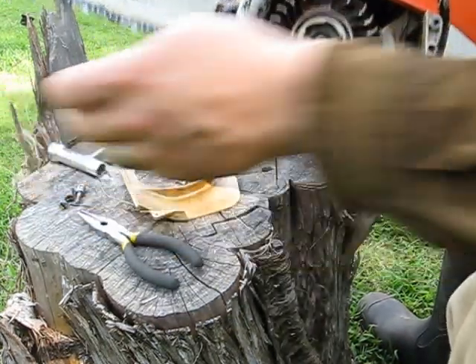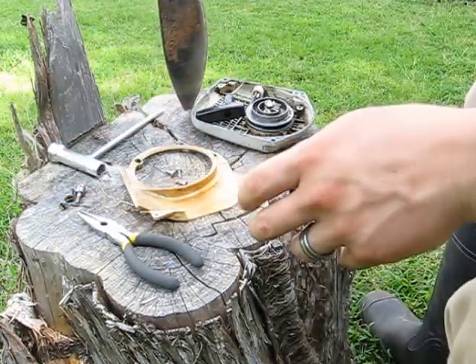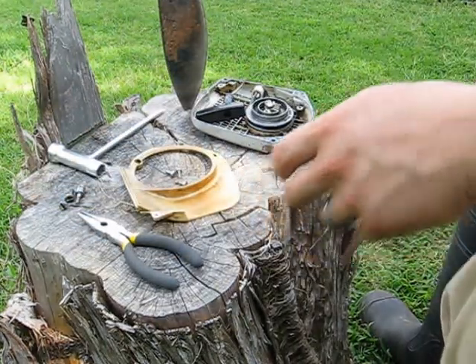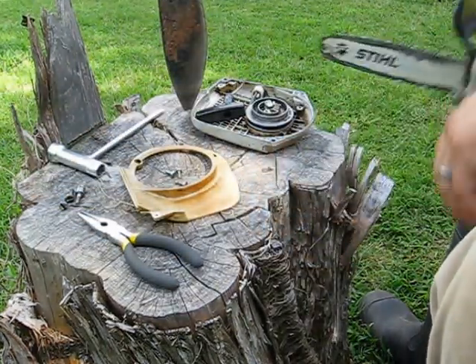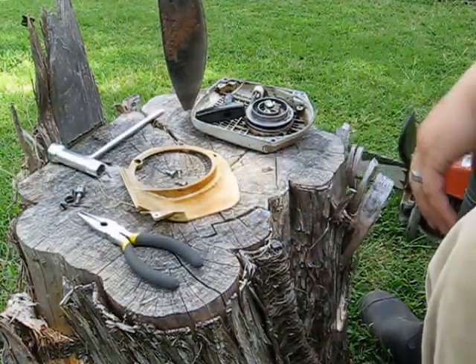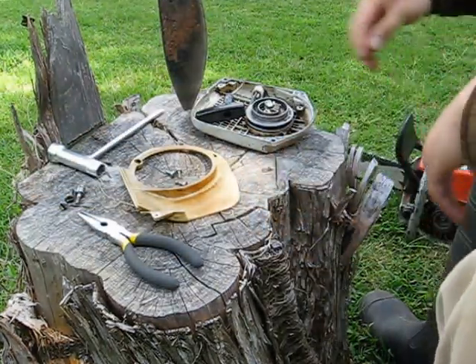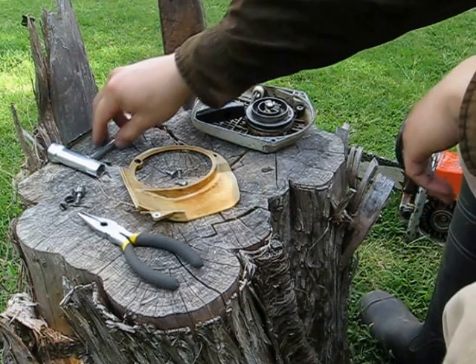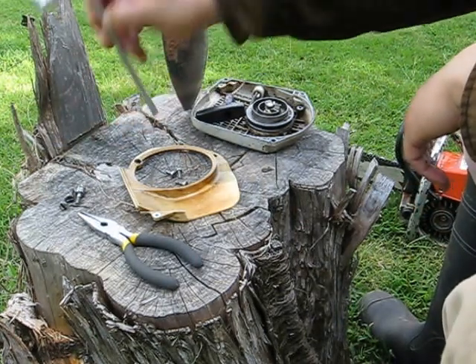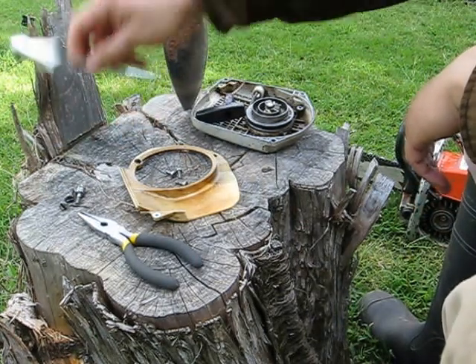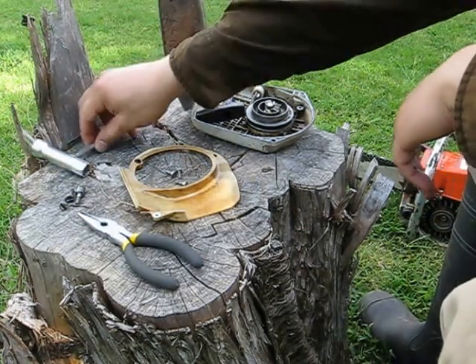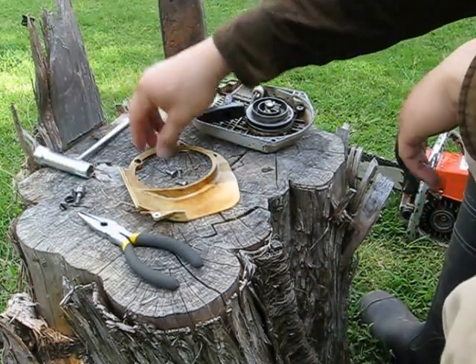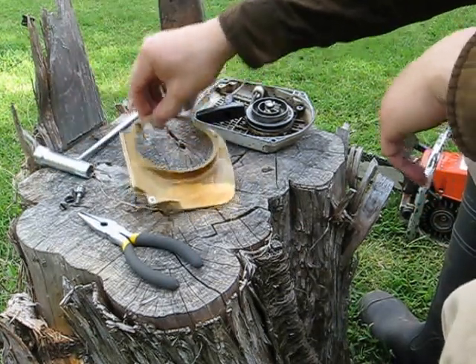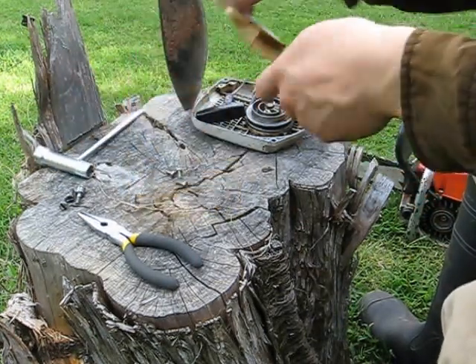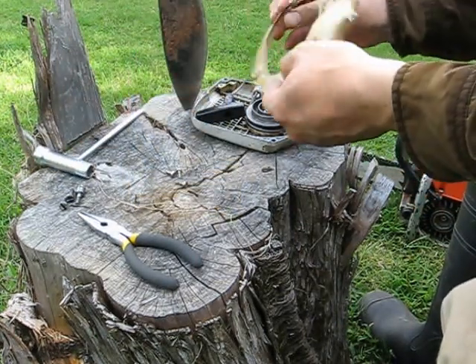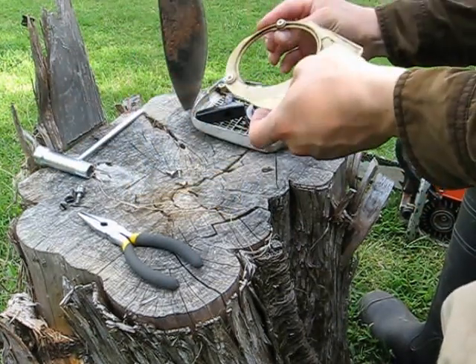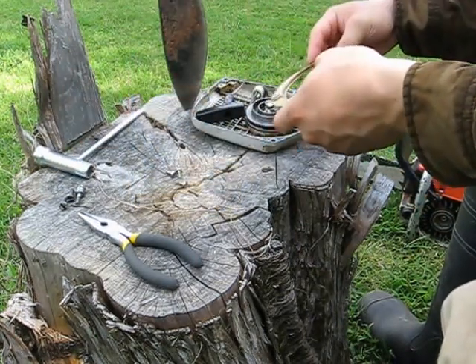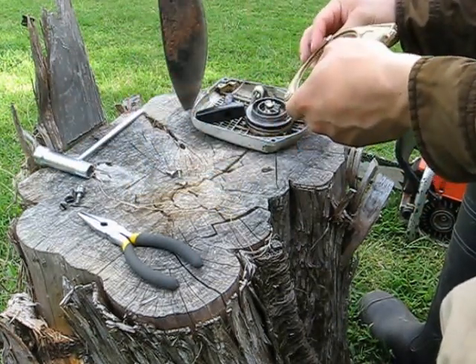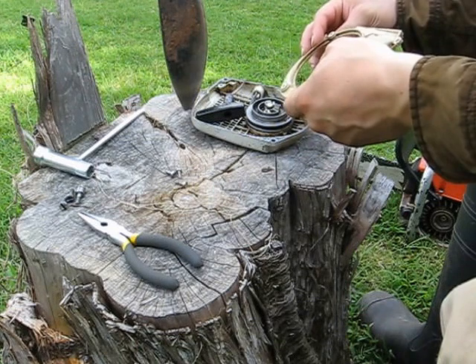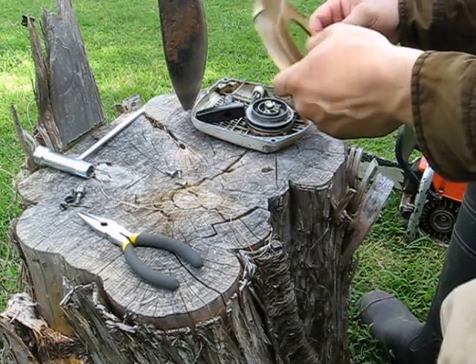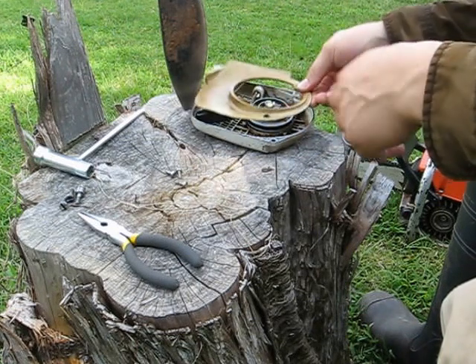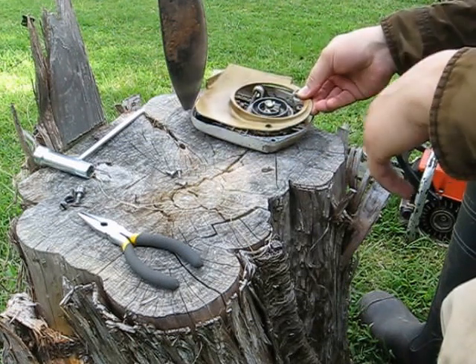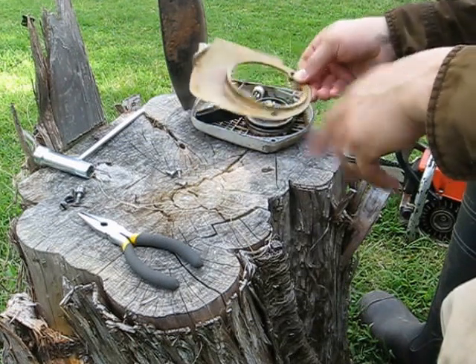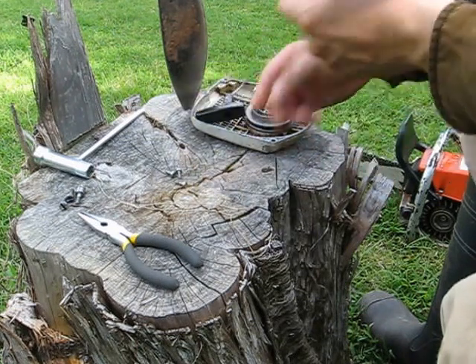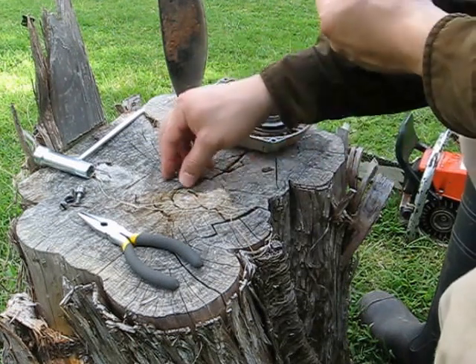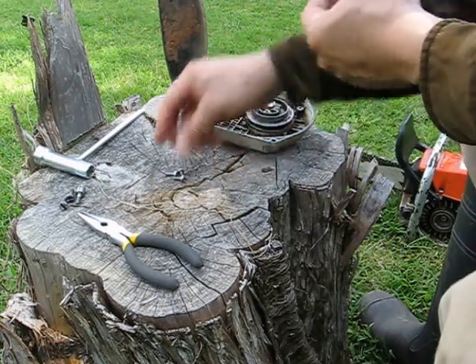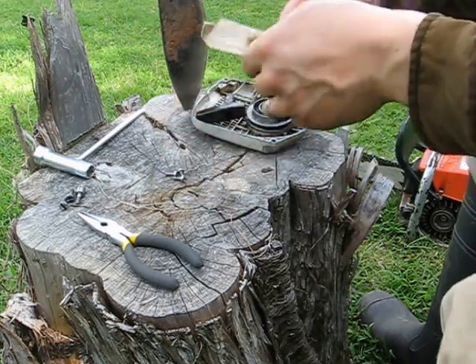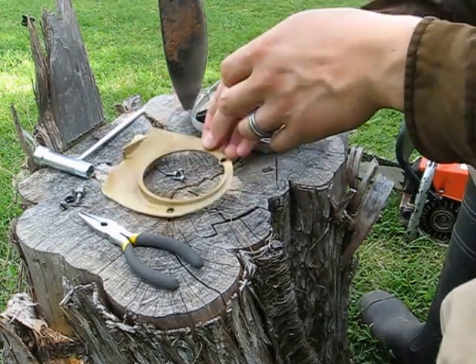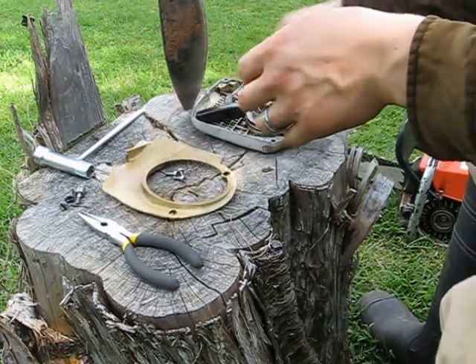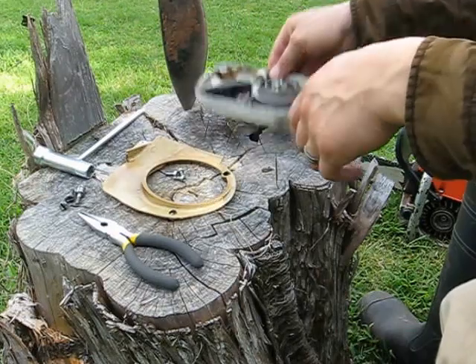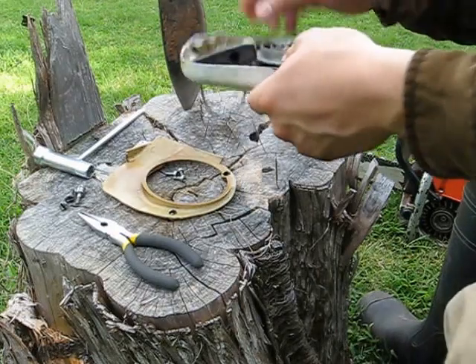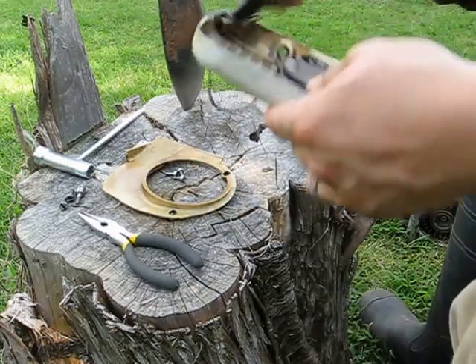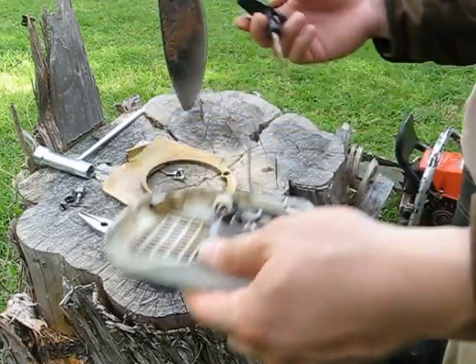I actually used the steel tool — this guy right here — to remove it. Then I went ahead and pulled off this plate. This plate sits right in here, held in by three screws. And once you get all that off, you'll be left with this.